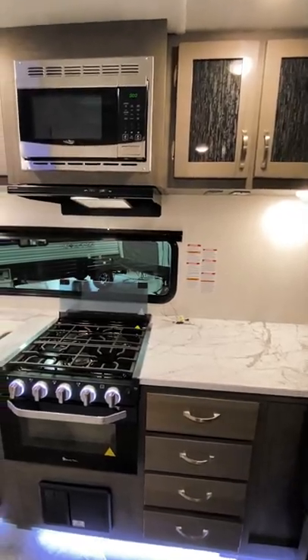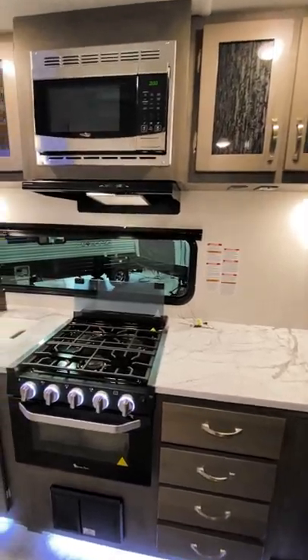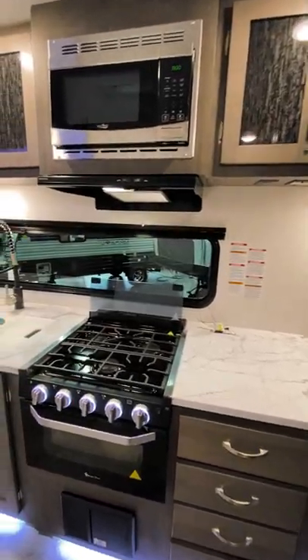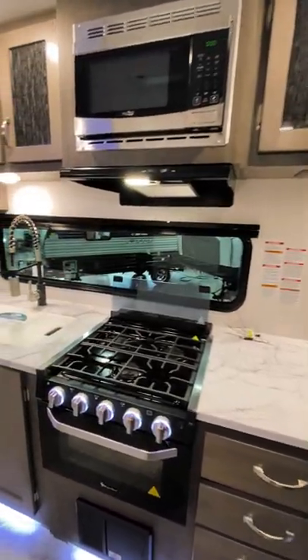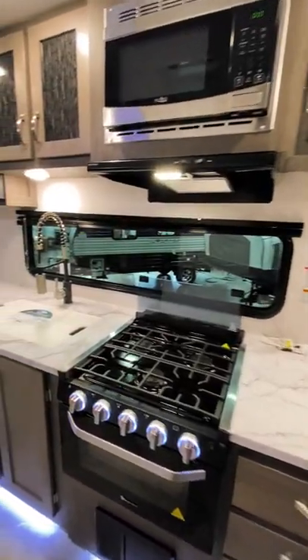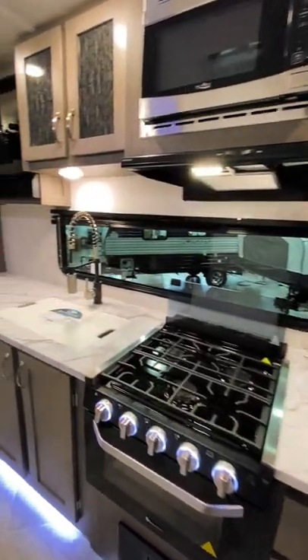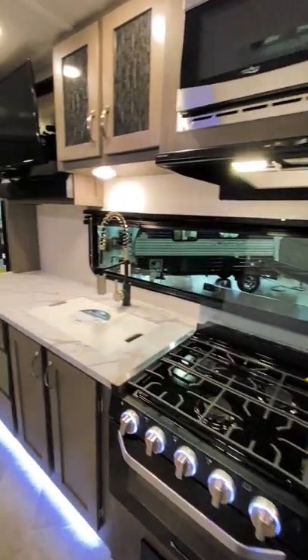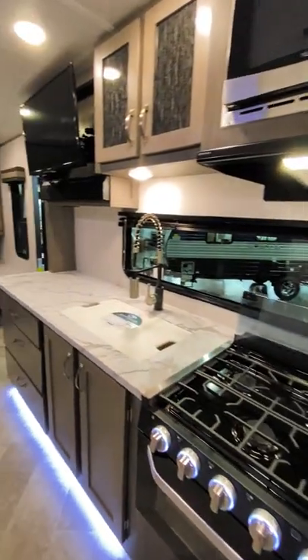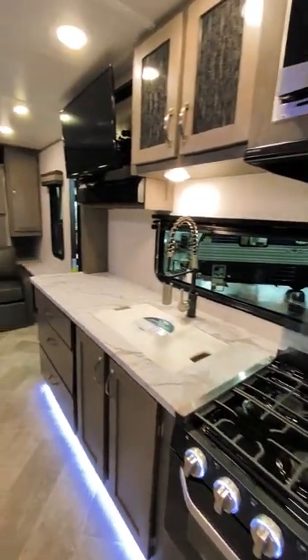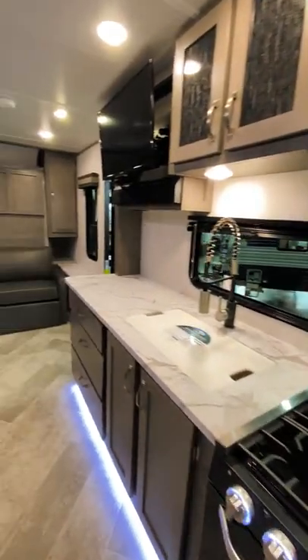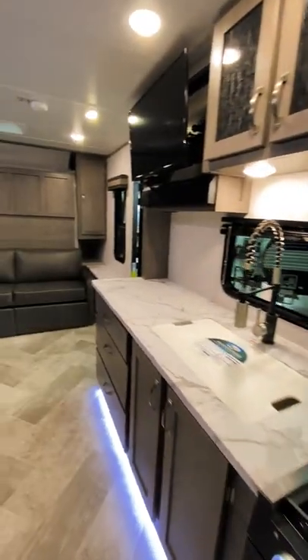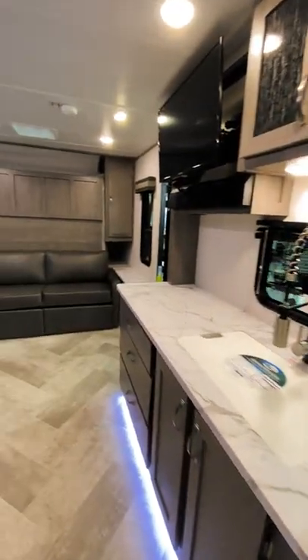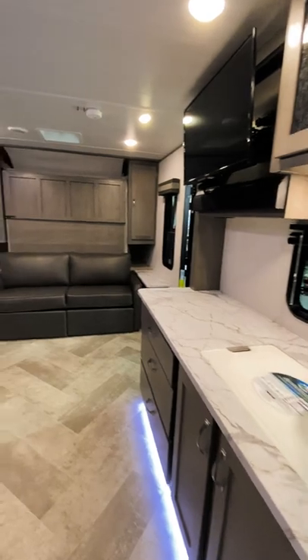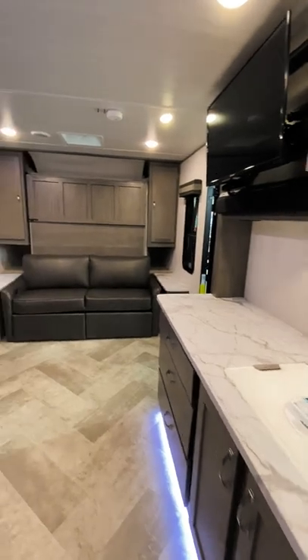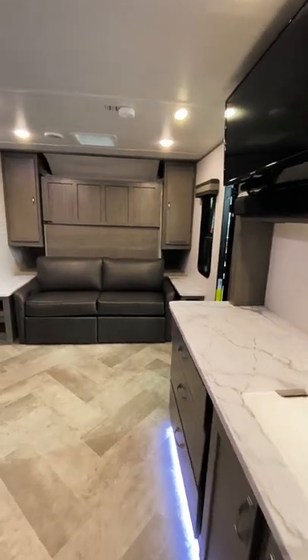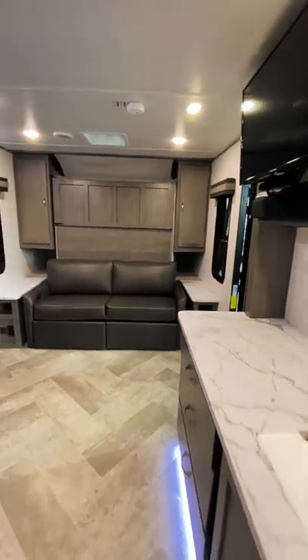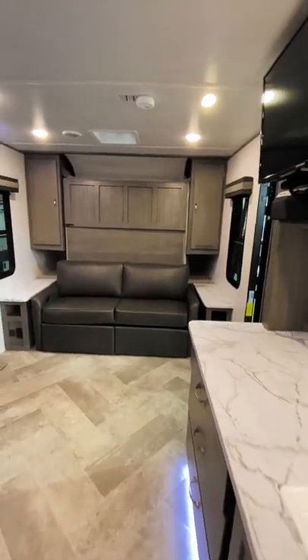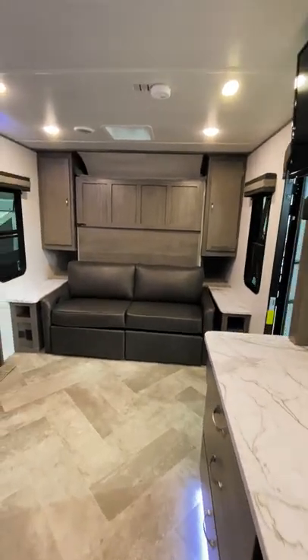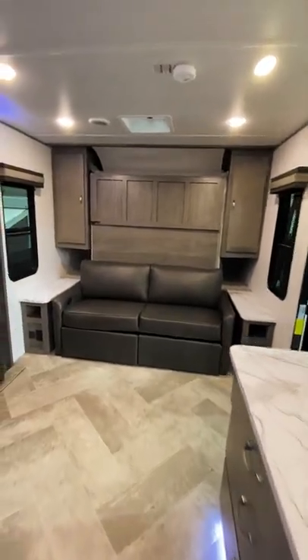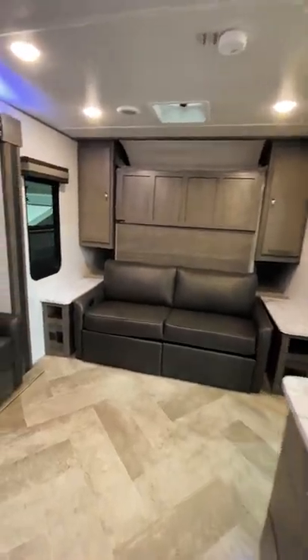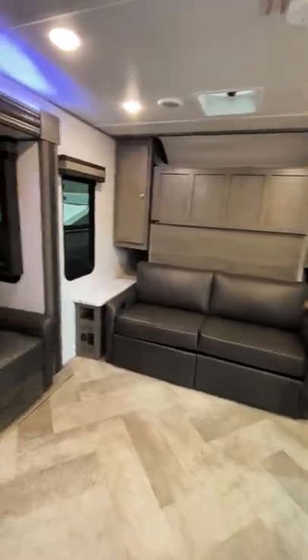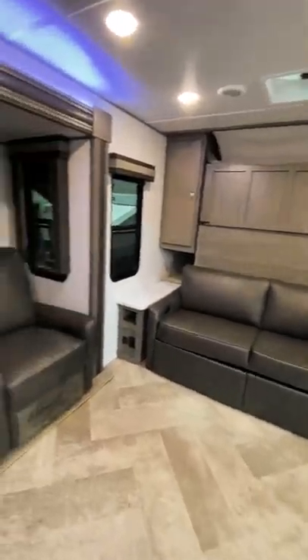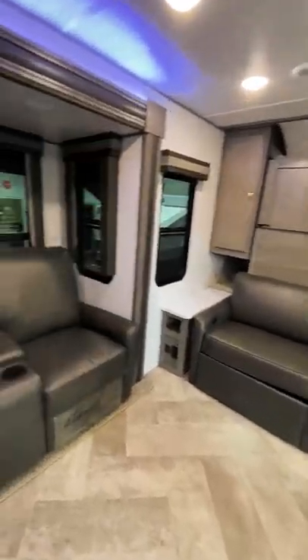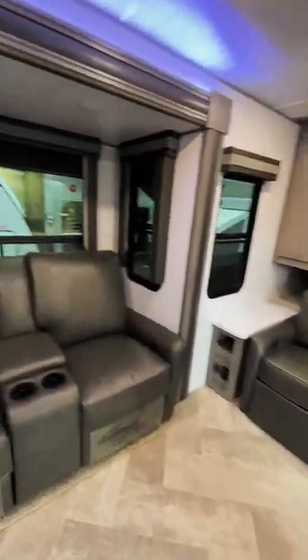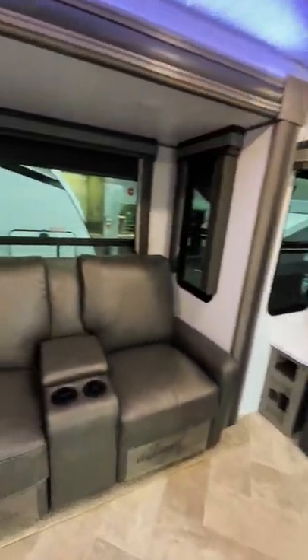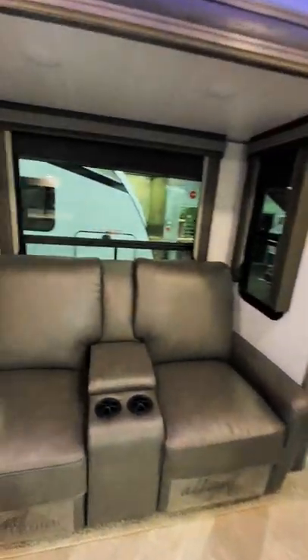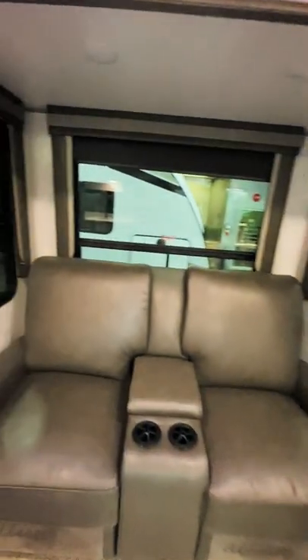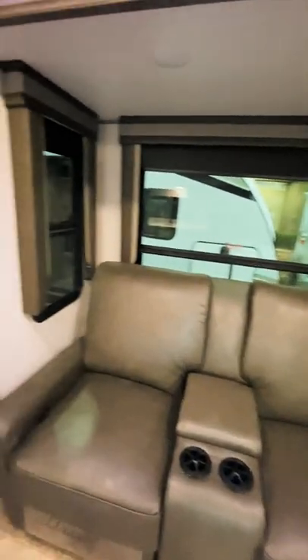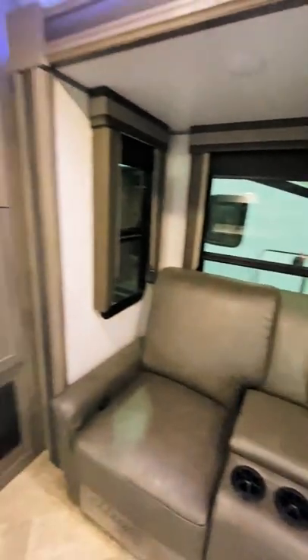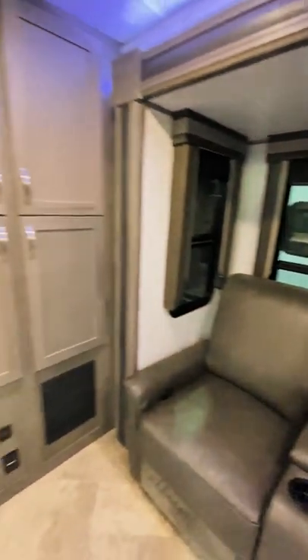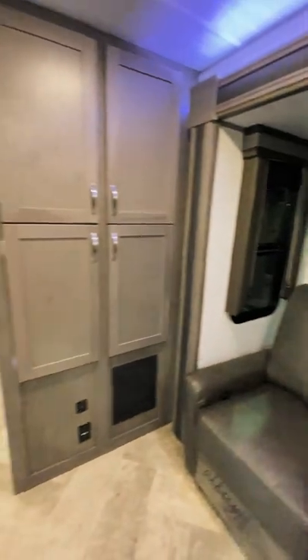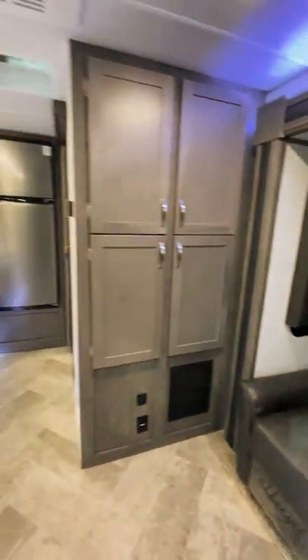Let me know in the comments if you think you could camp in this, and be sure to follow for more walkthrough videos like this one. Thanks for watching and I'll see you in the next video.